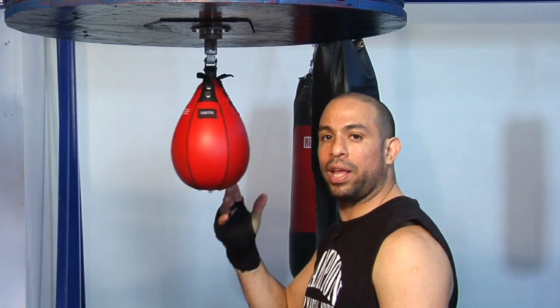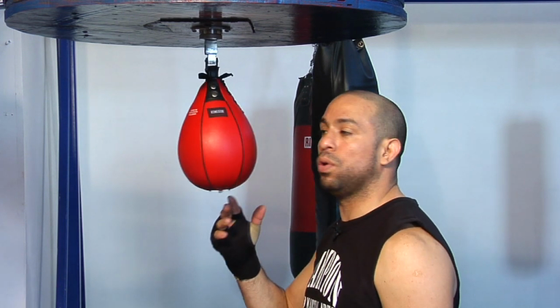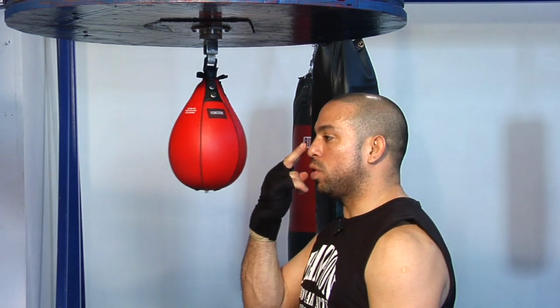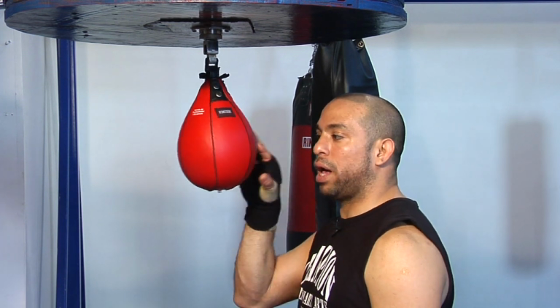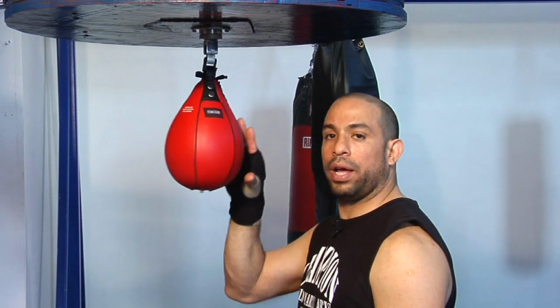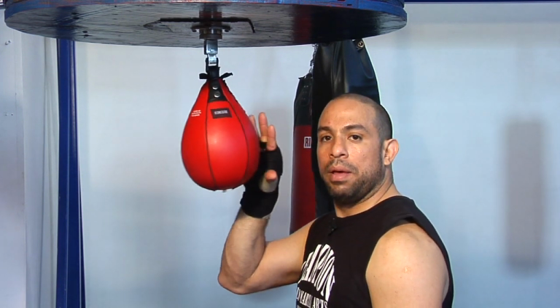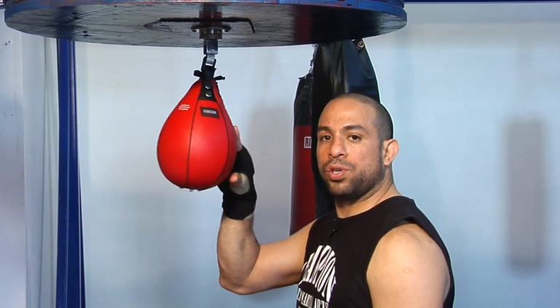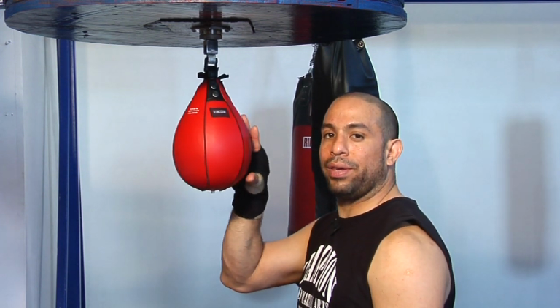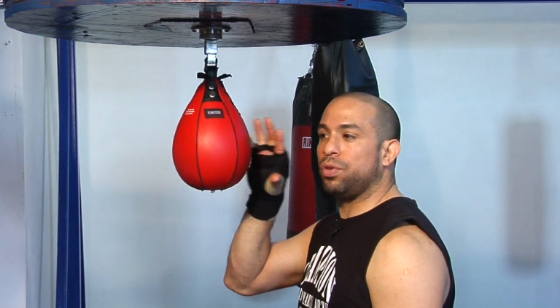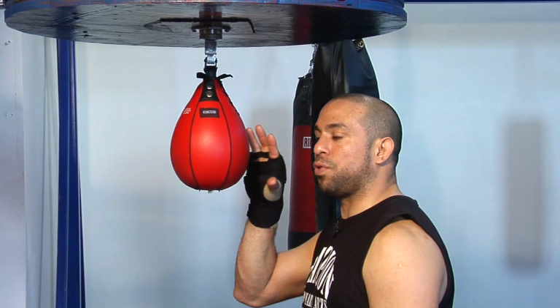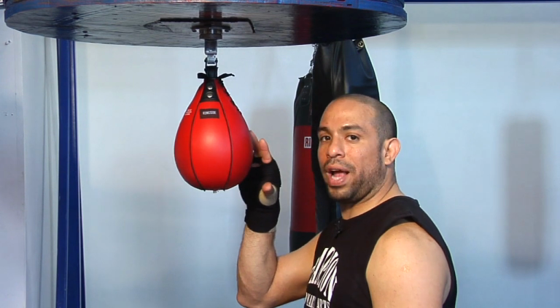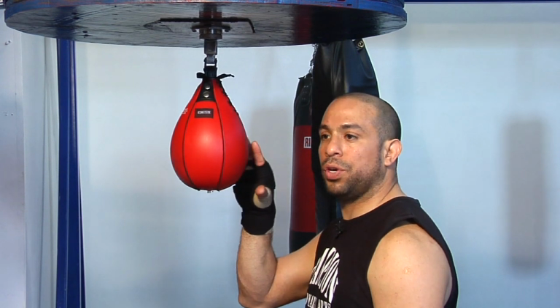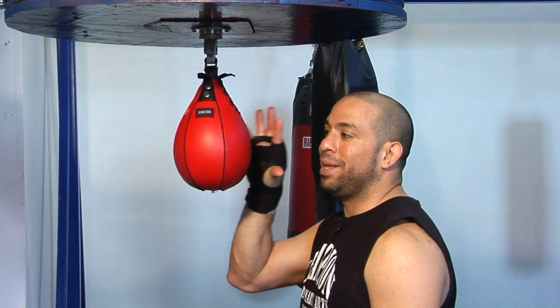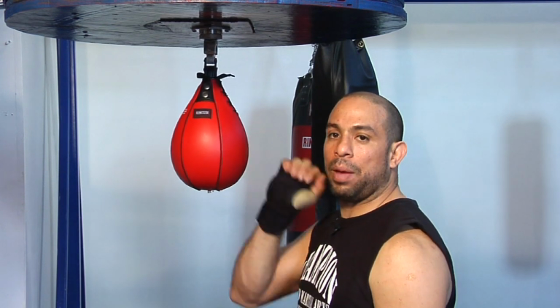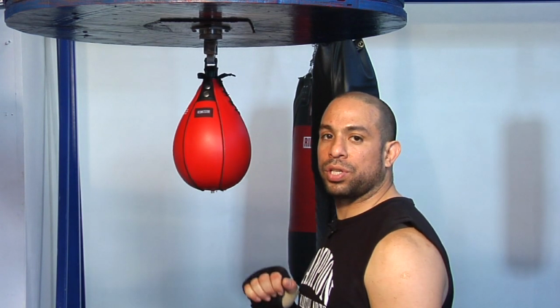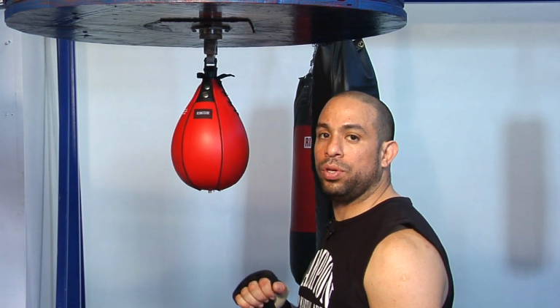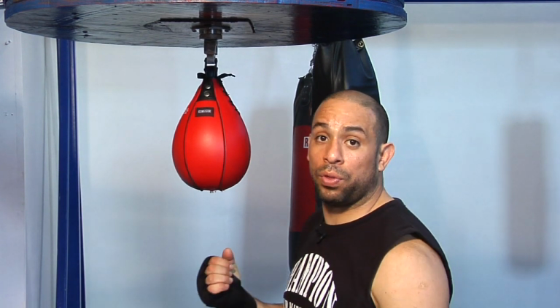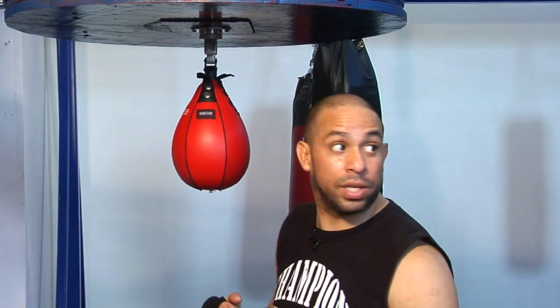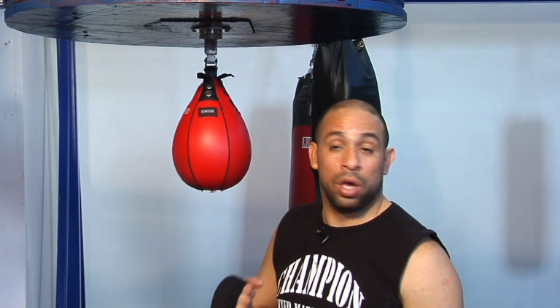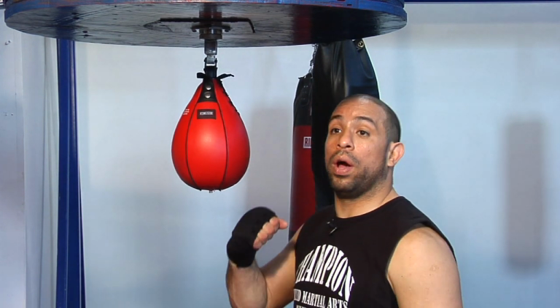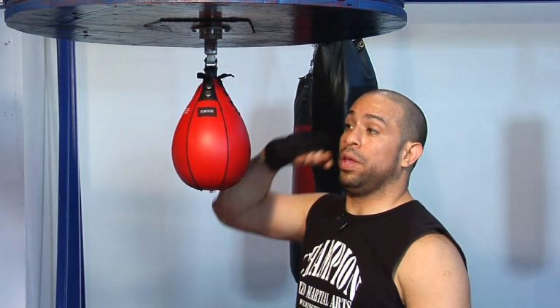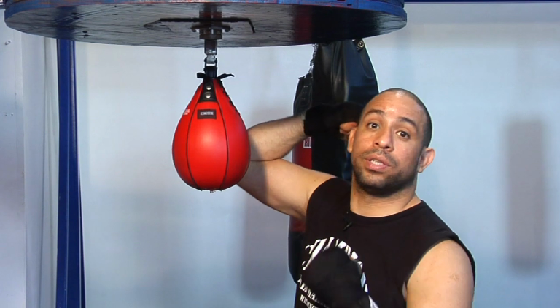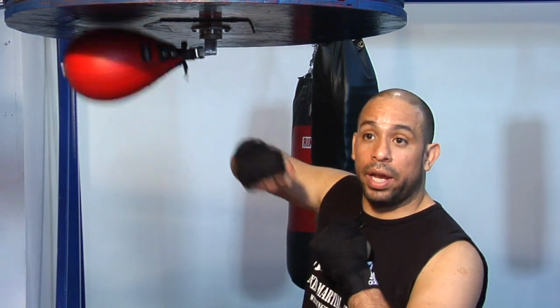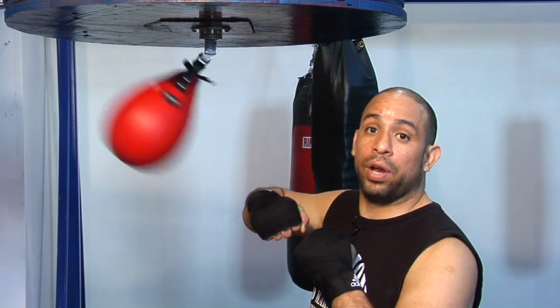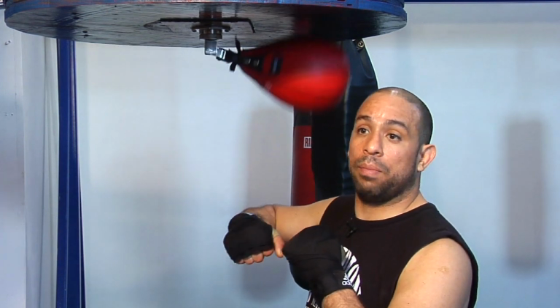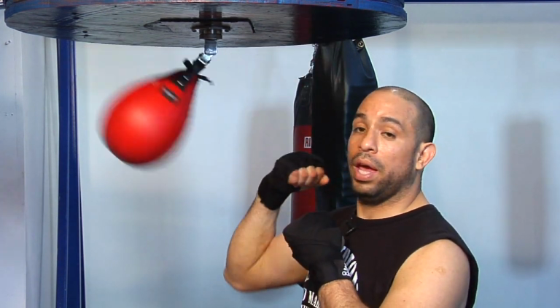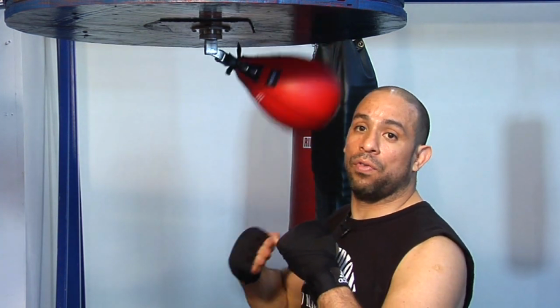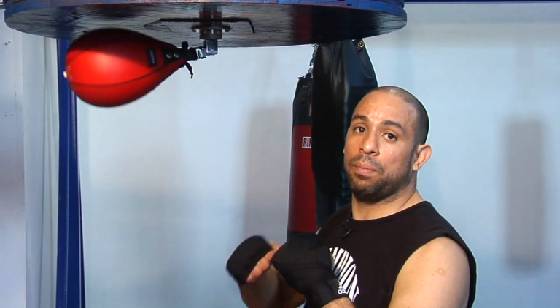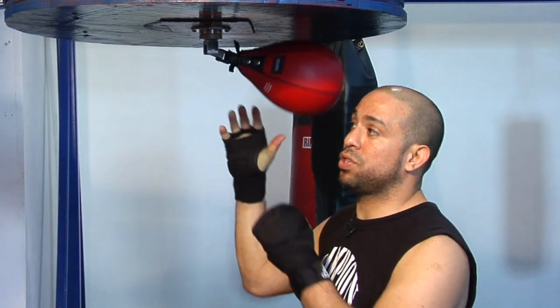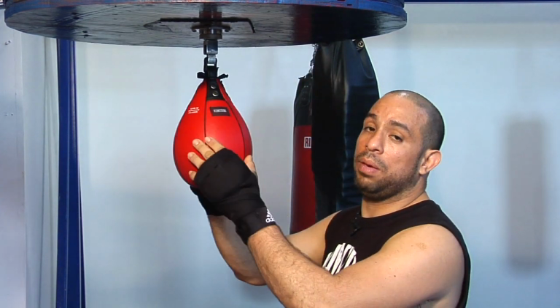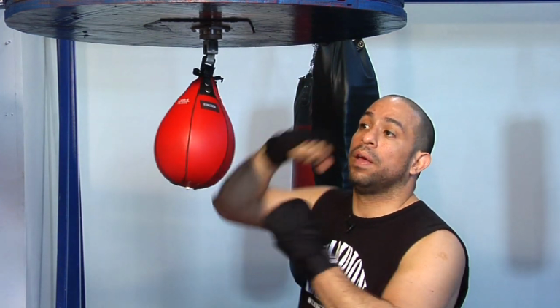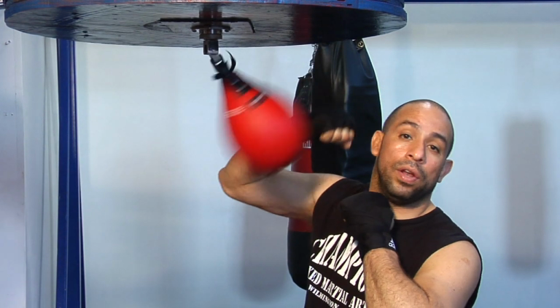That kind of gives you some eye contact, making sure your reflexes are good, like punches coming at you. Another thing is to go ahead and start getting a good rhythm and good abdomen by punching the speed bag.